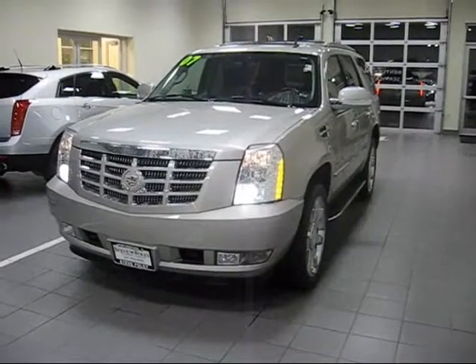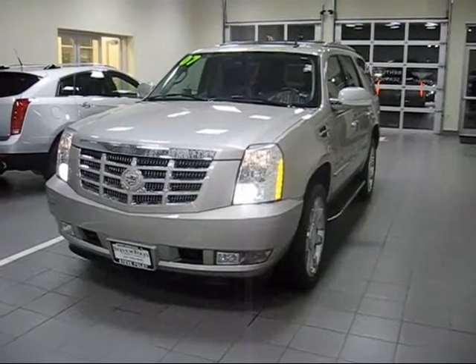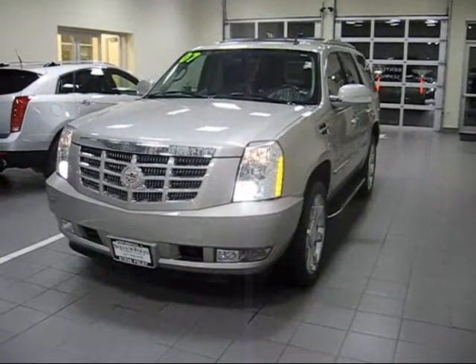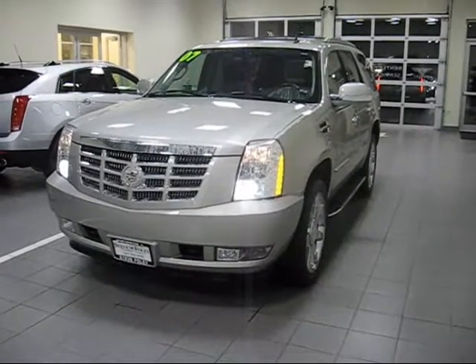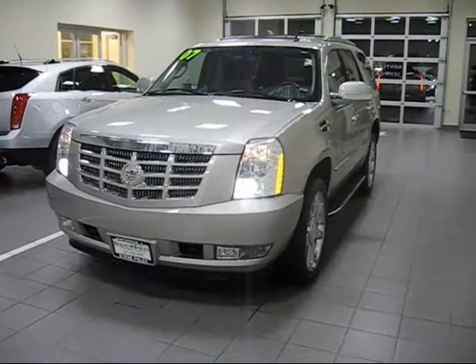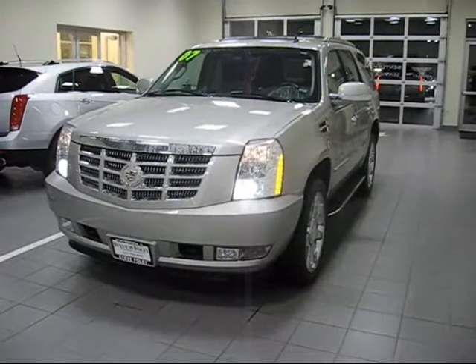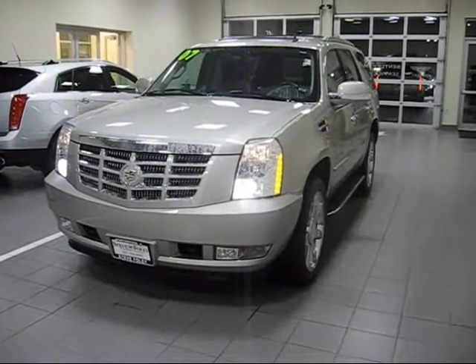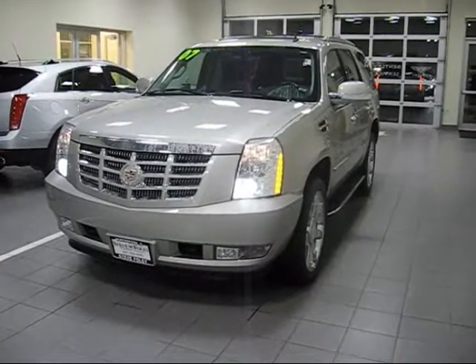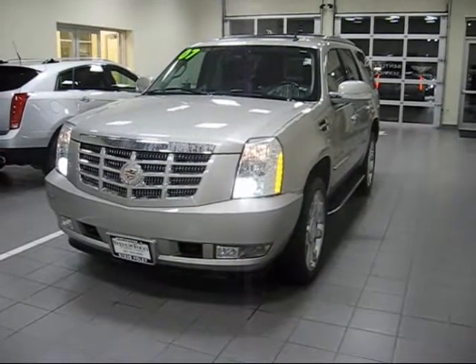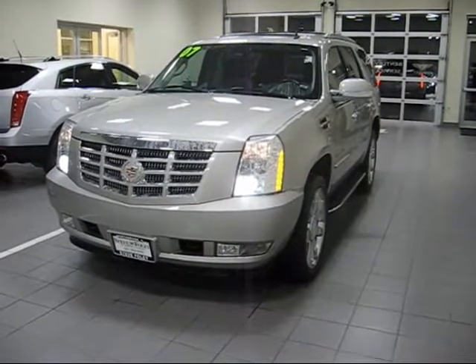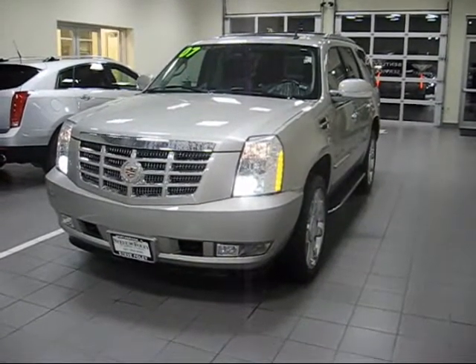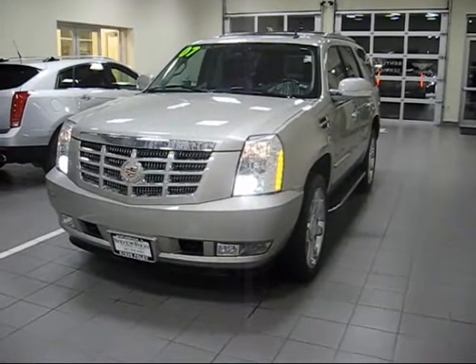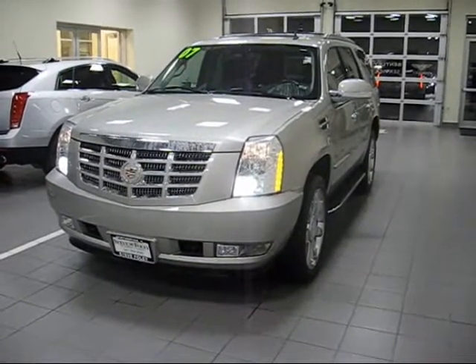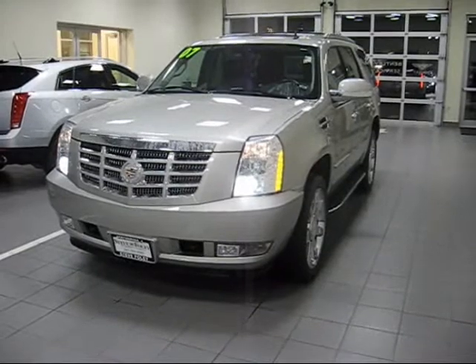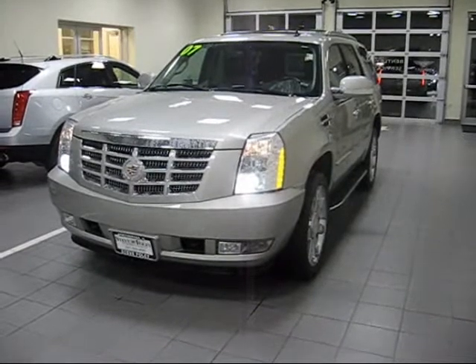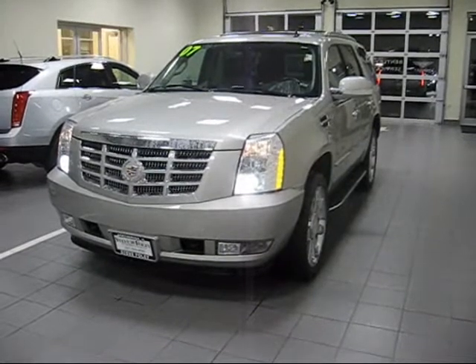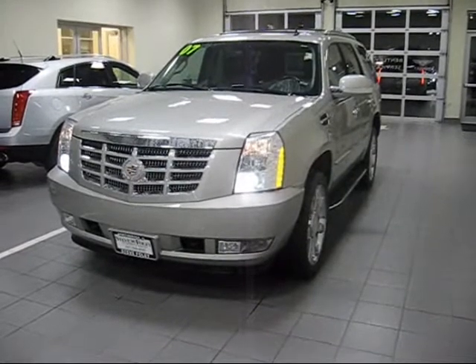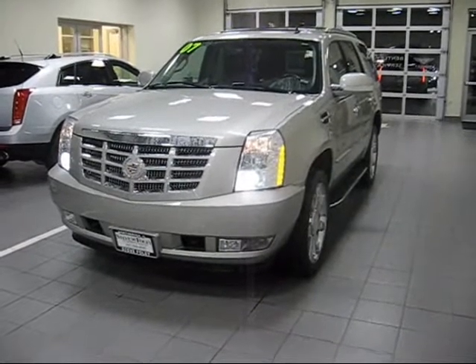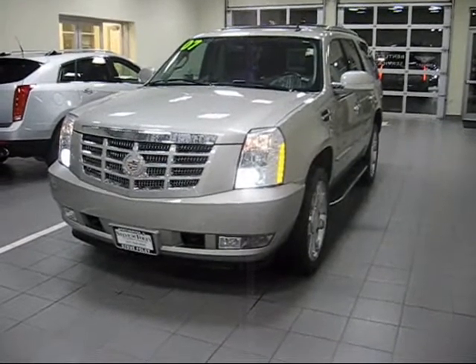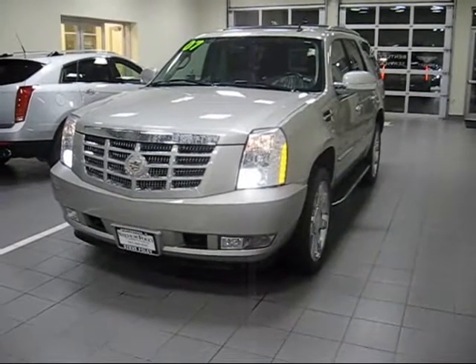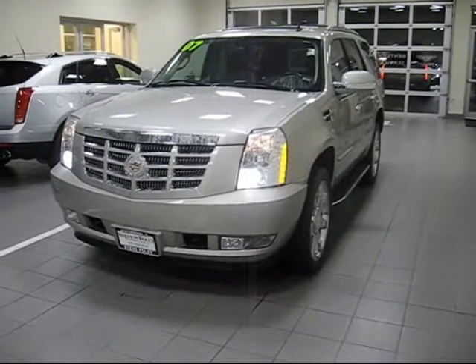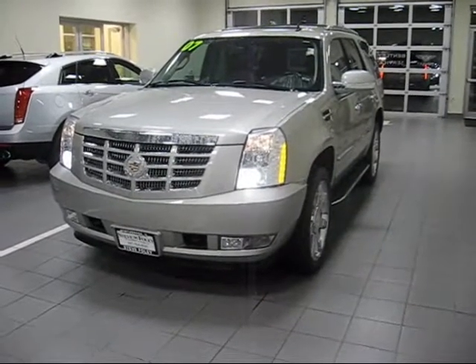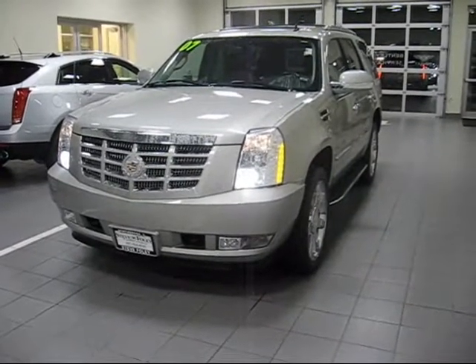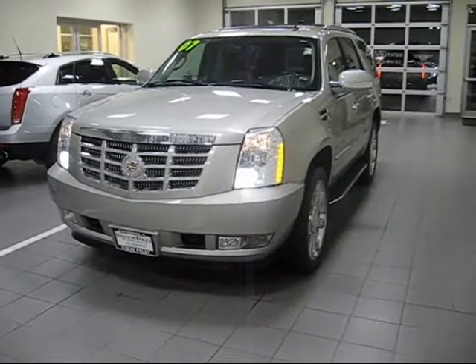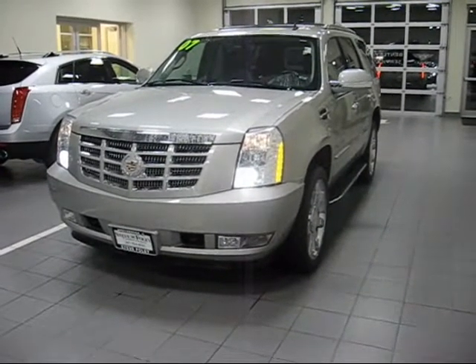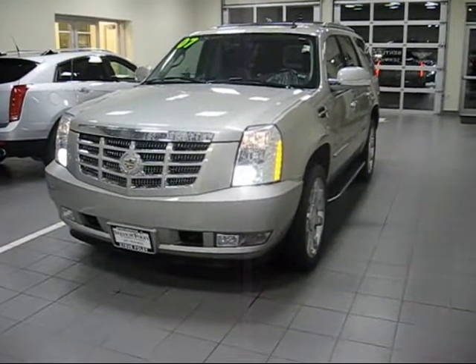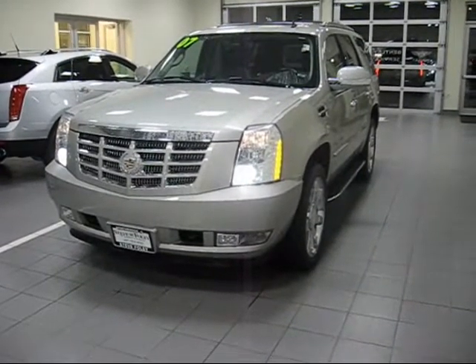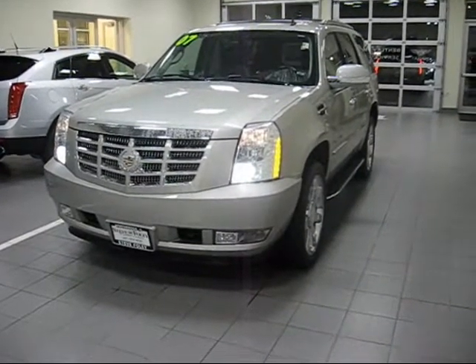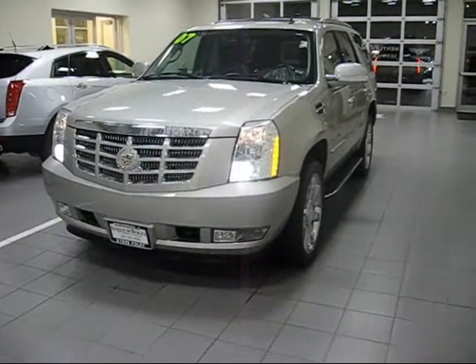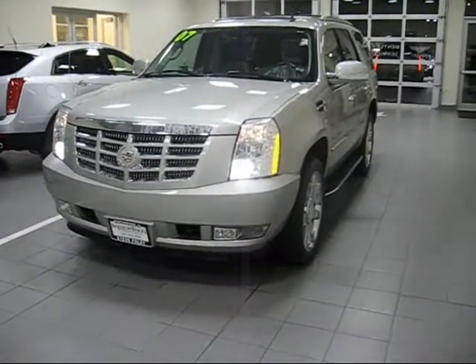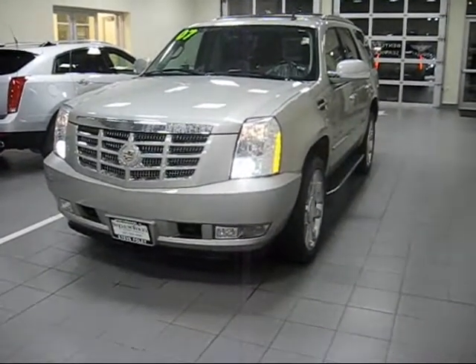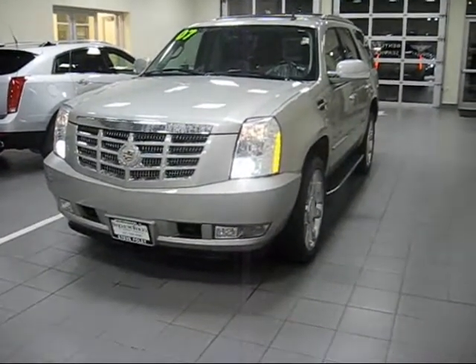Hi Scott, this is Frank Sanmartino from Steve Foley Cadillac Northbrook. How are you? I wanted to make a little video presentation for you.